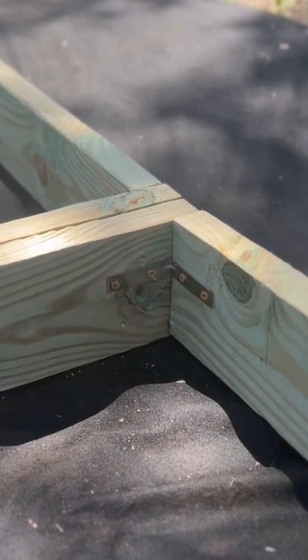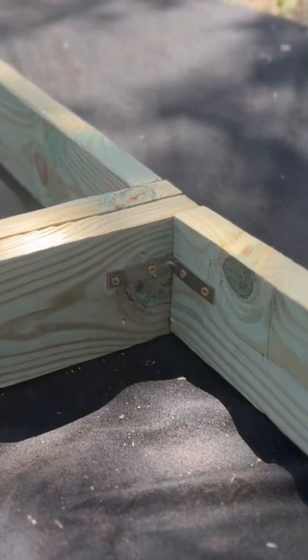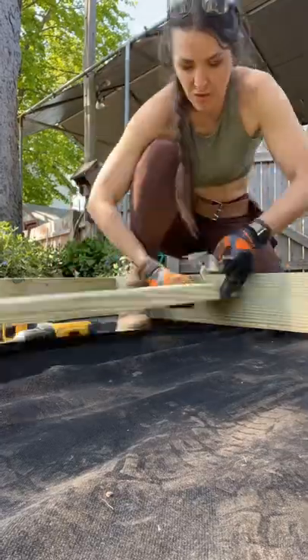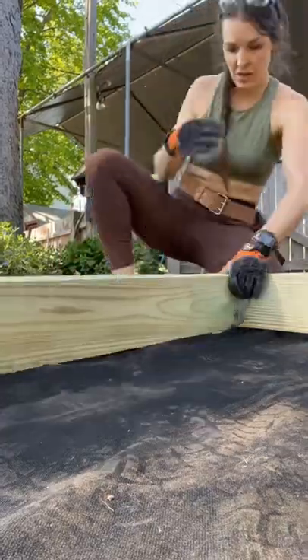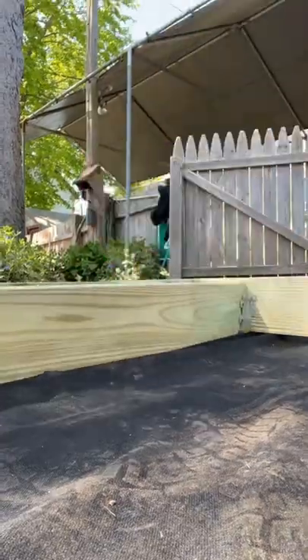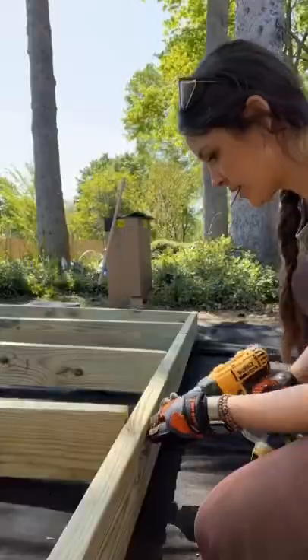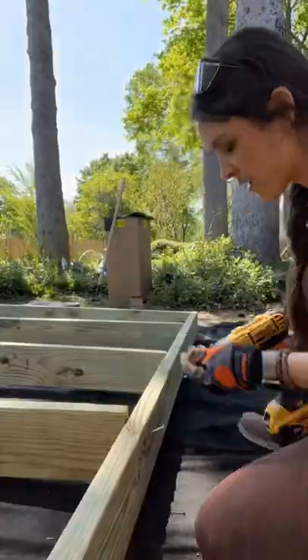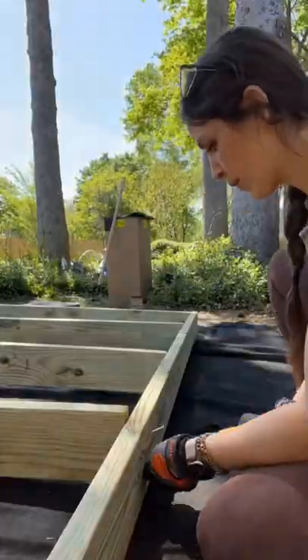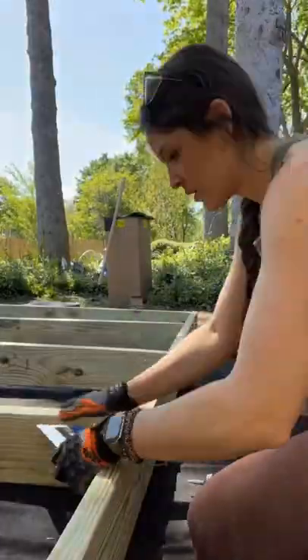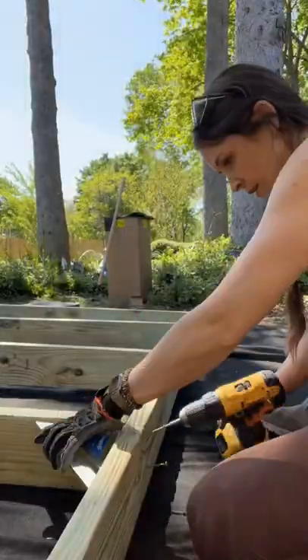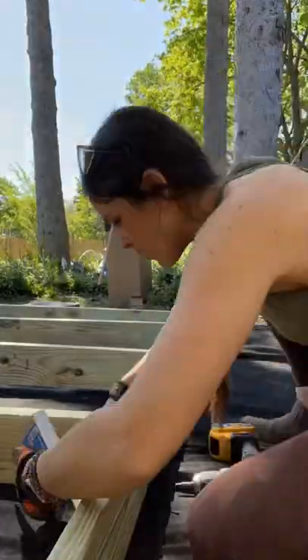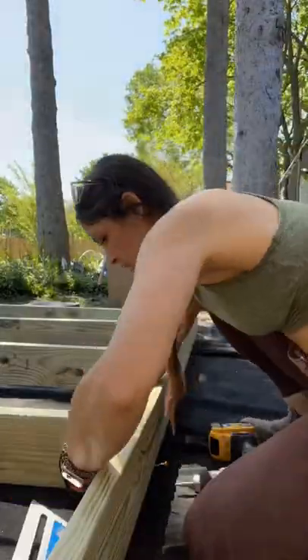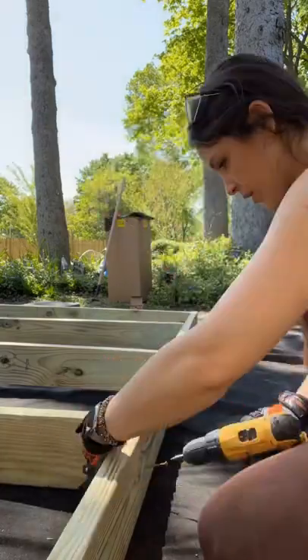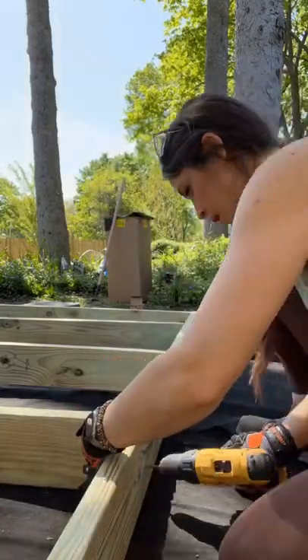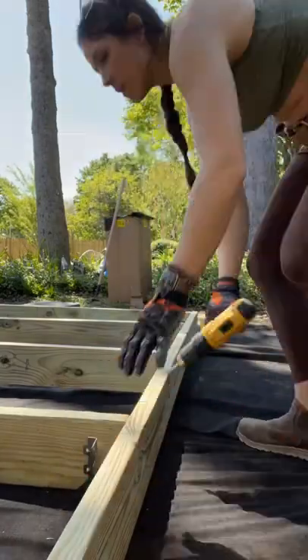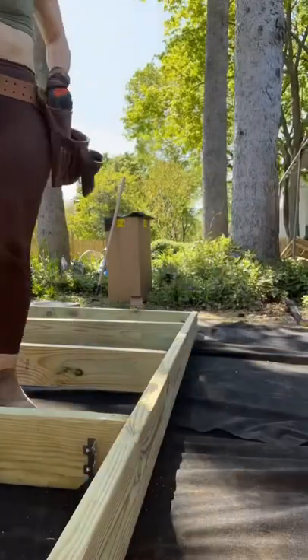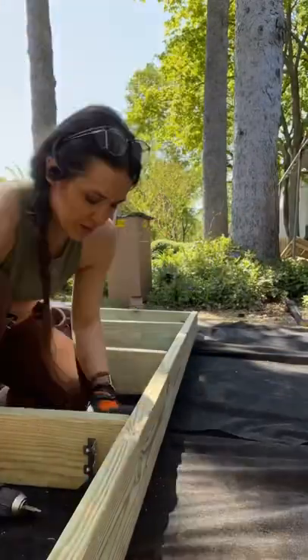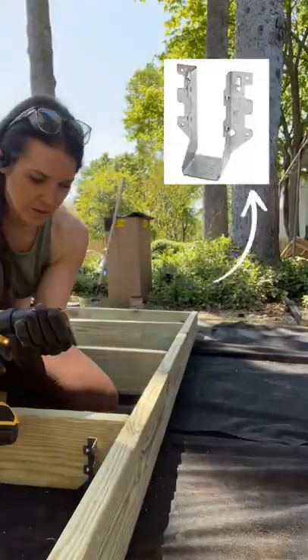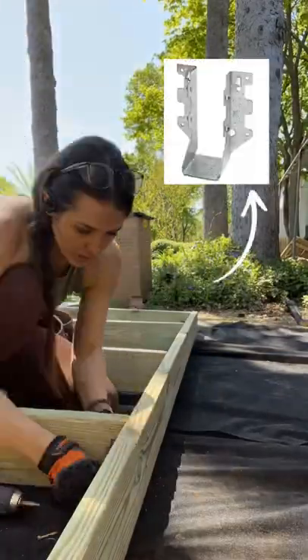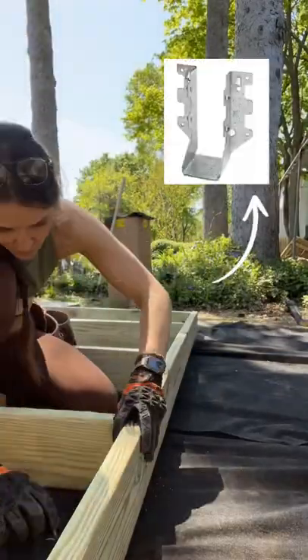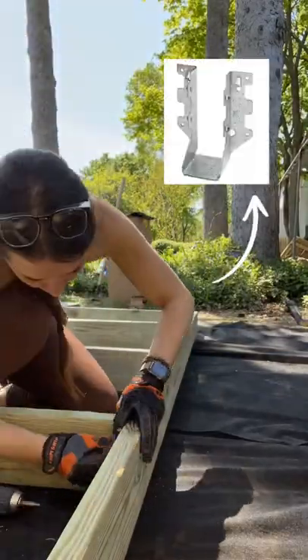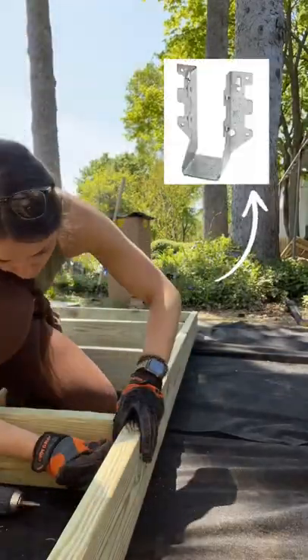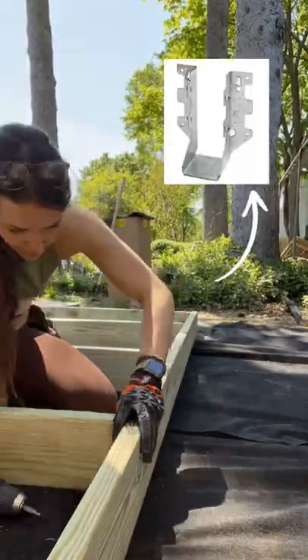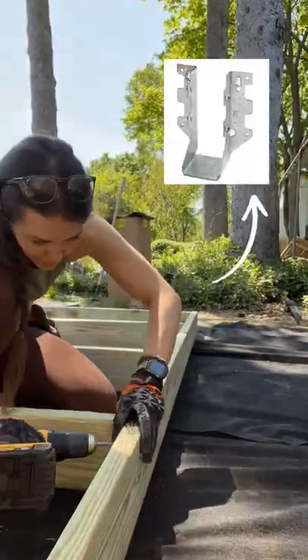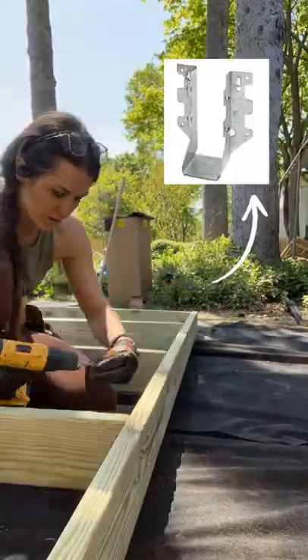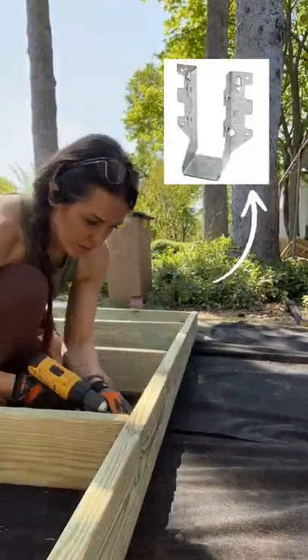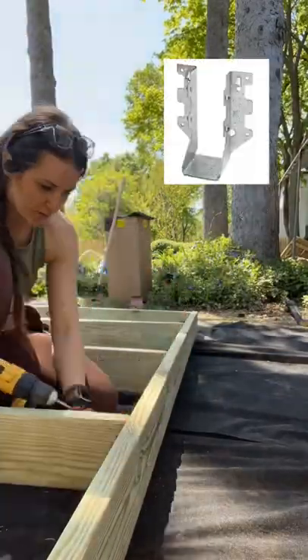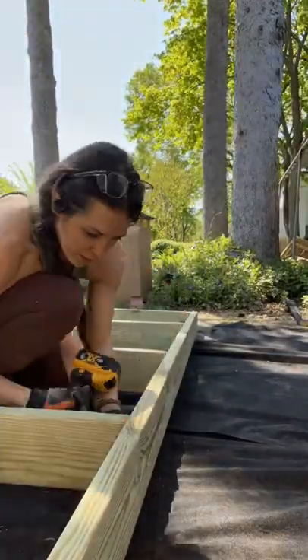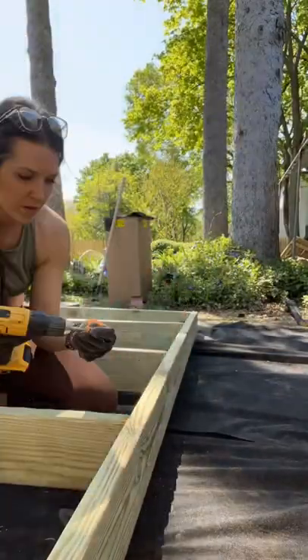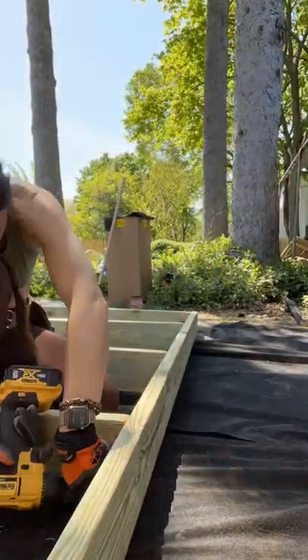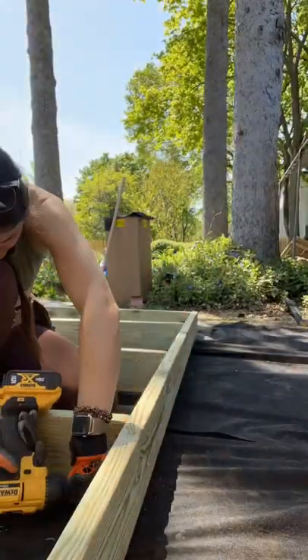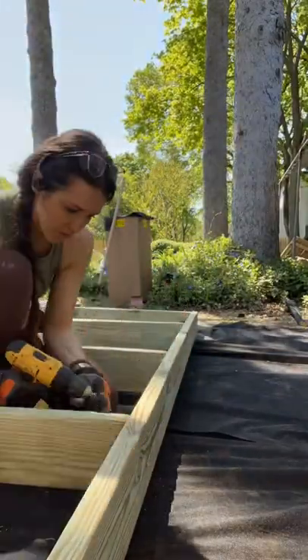Next, I'm adding some more support boards — three on each side — driving screws into the end, making sure things are square, and then using these joist hangers to attach them.